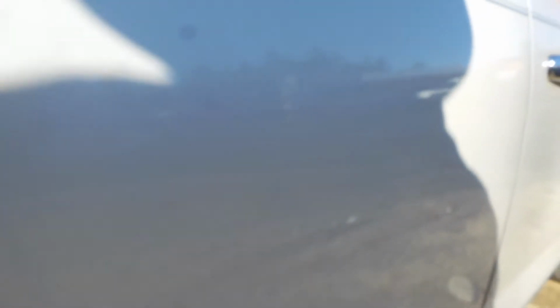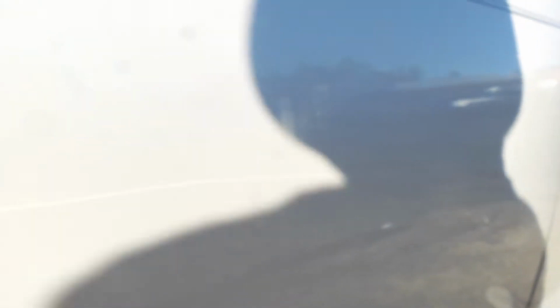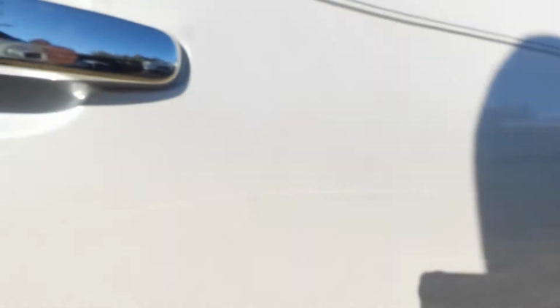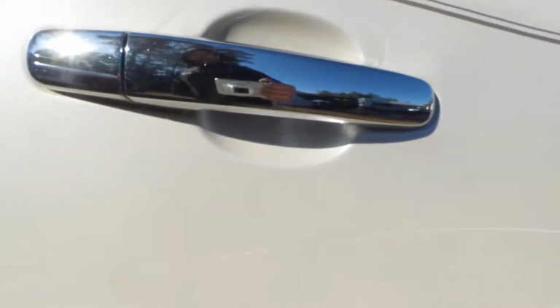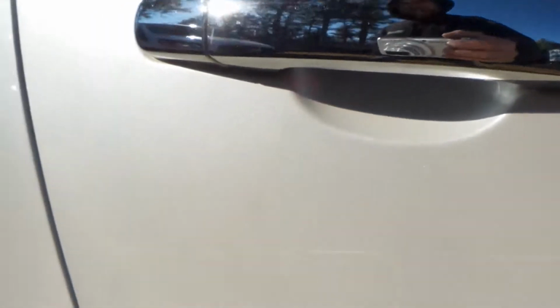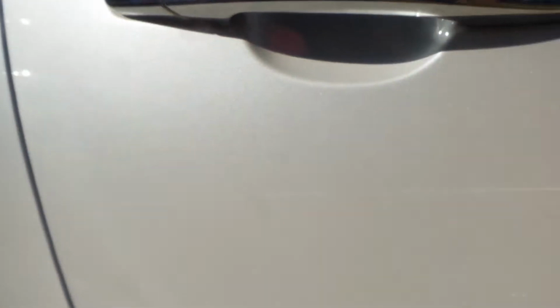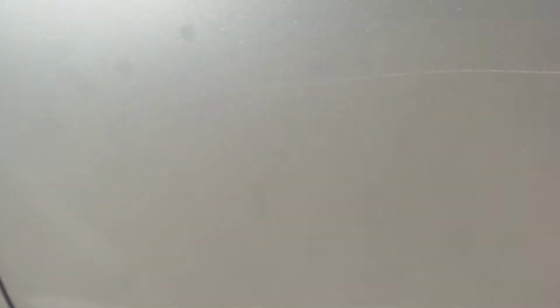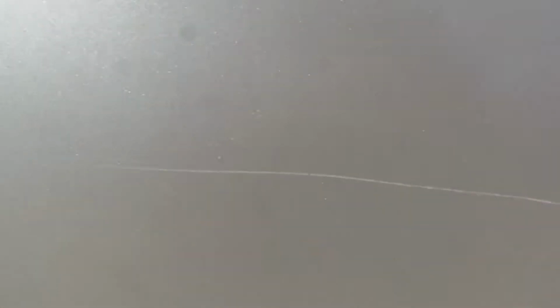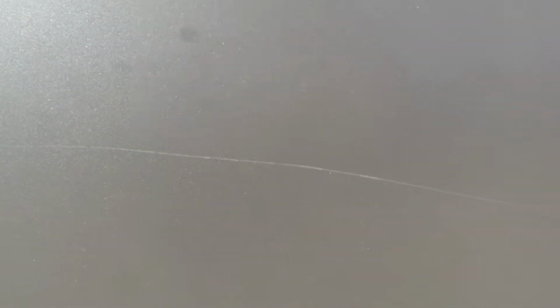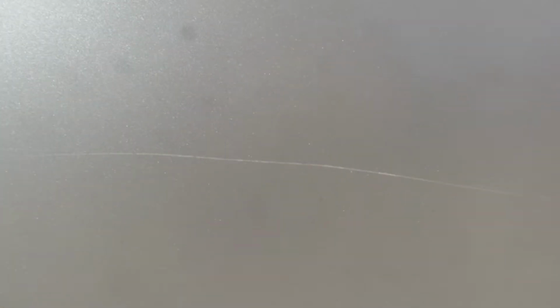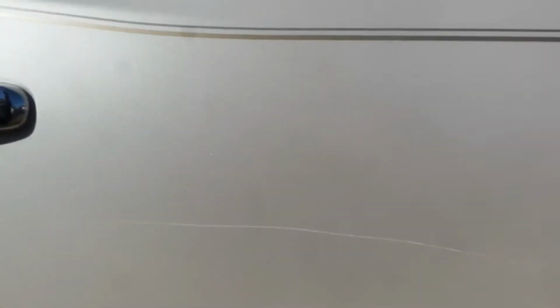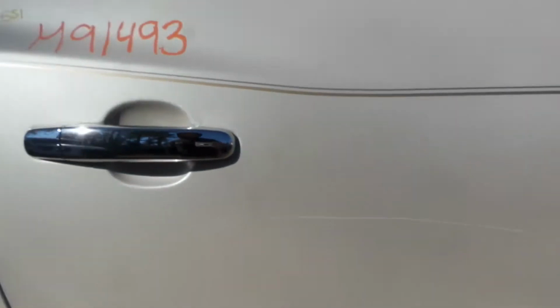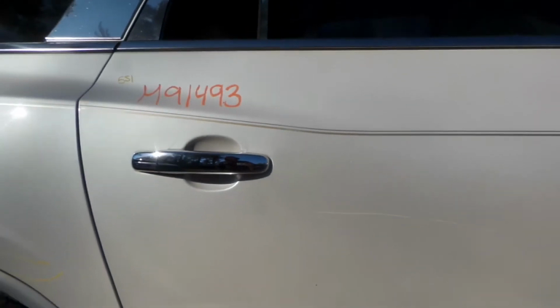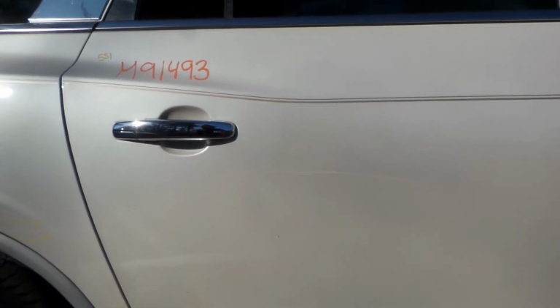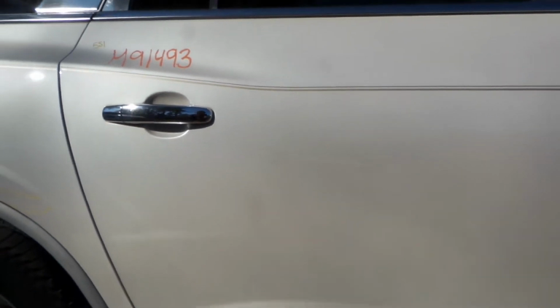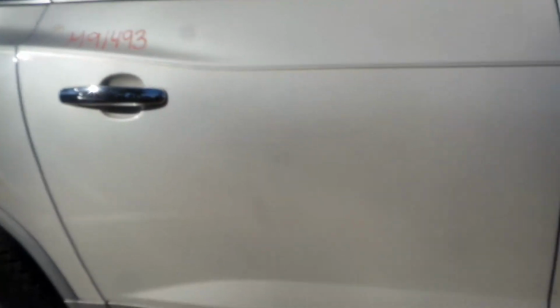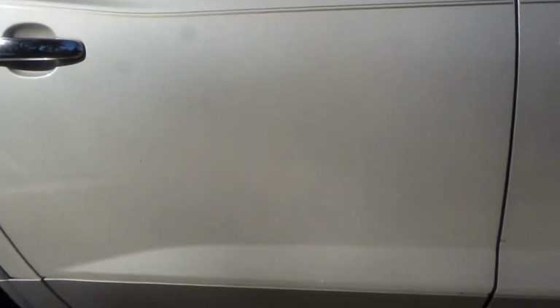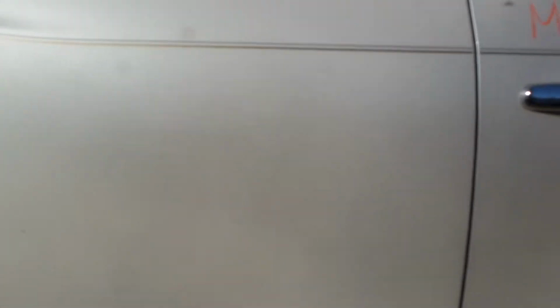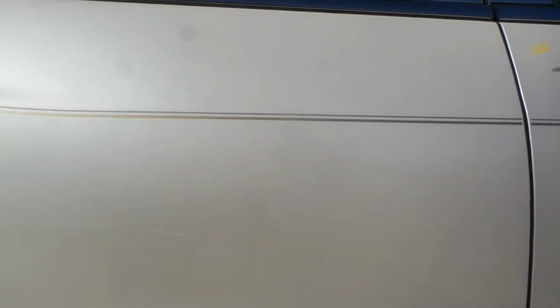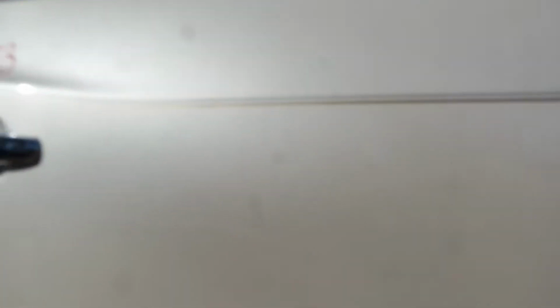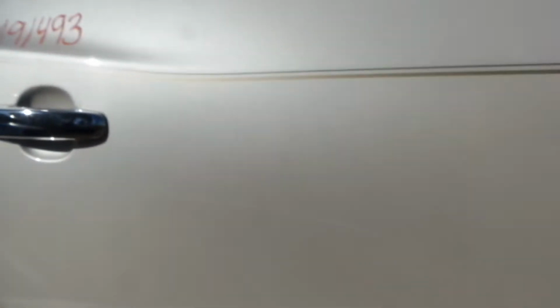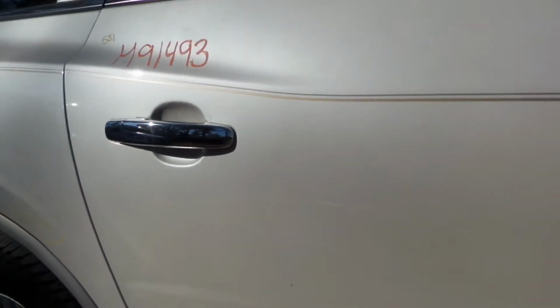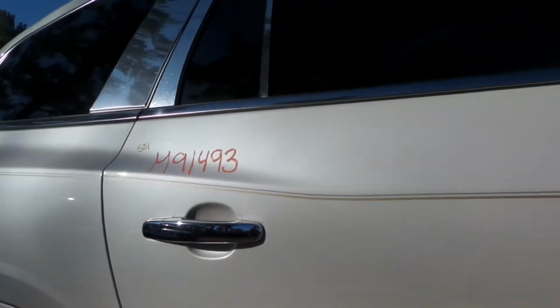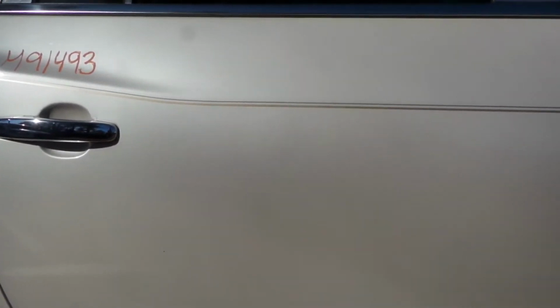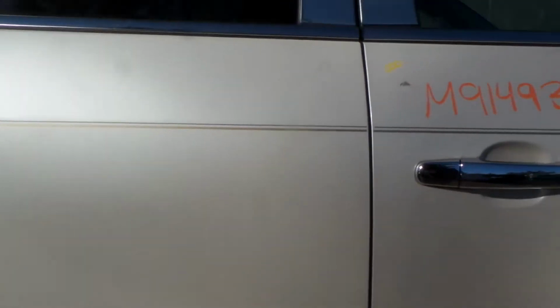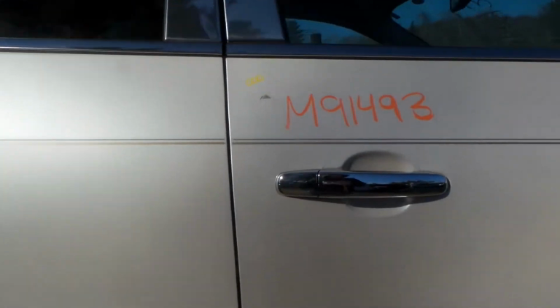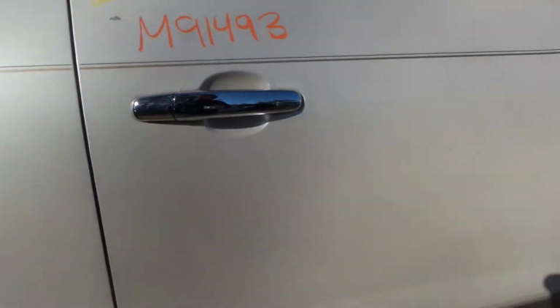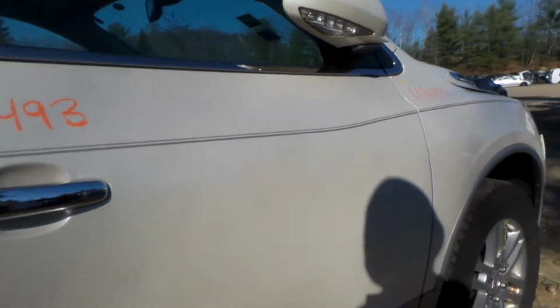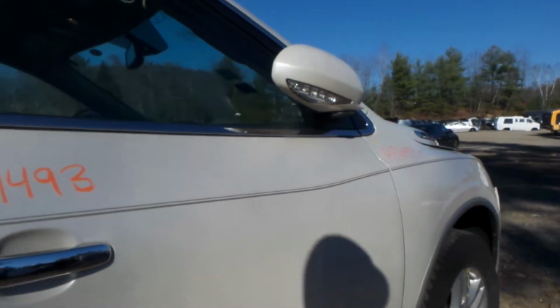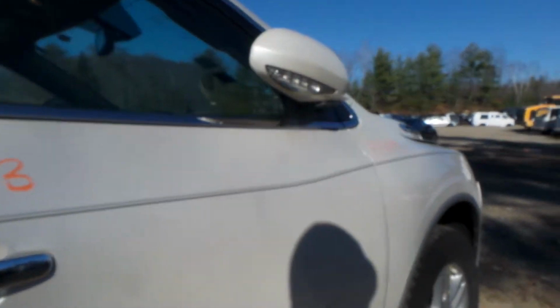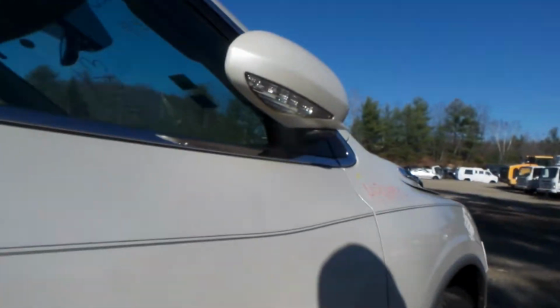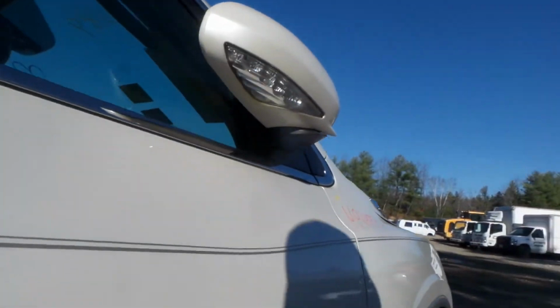The right rear door — the sun is pretty blinding right now, but there are a couple of scratches worth noting, just right up the side of the door. Right front door looks fantastic, shows no damage — that thing is incredibly clean.